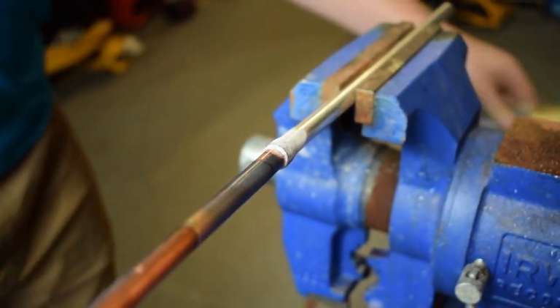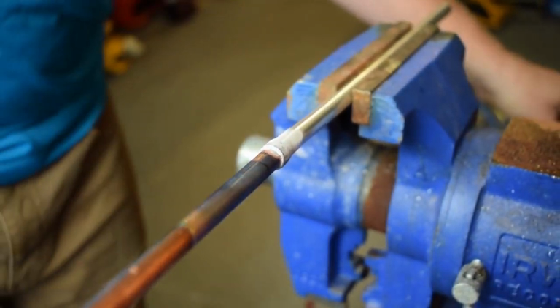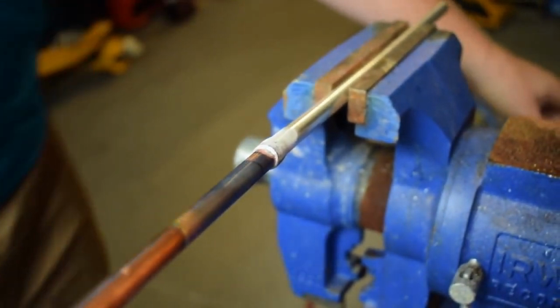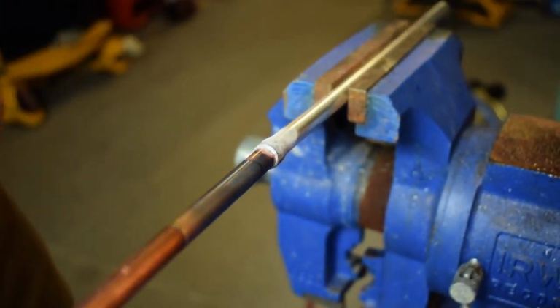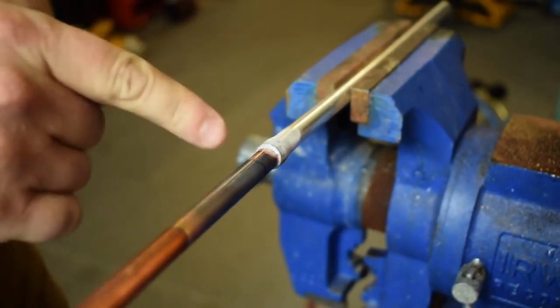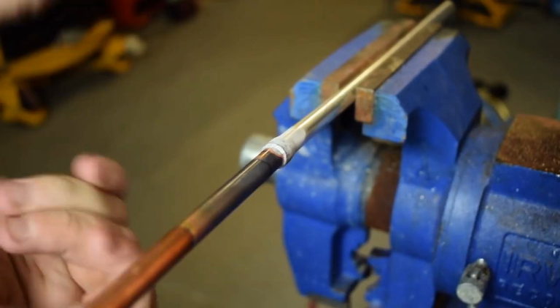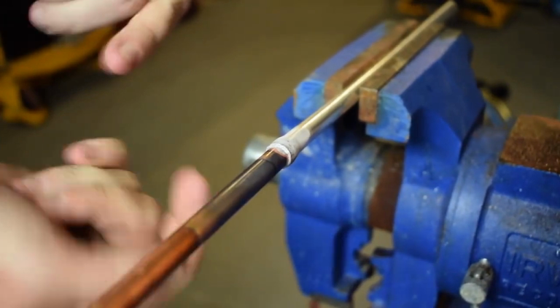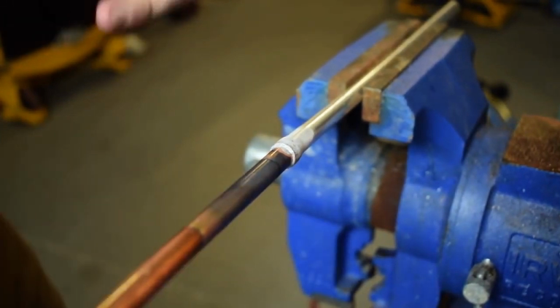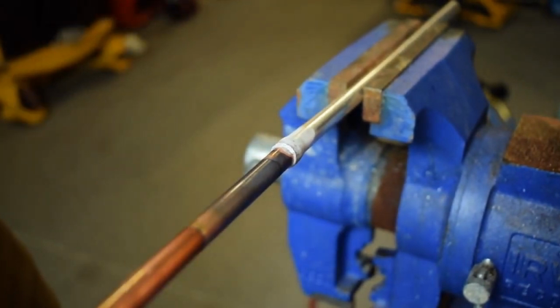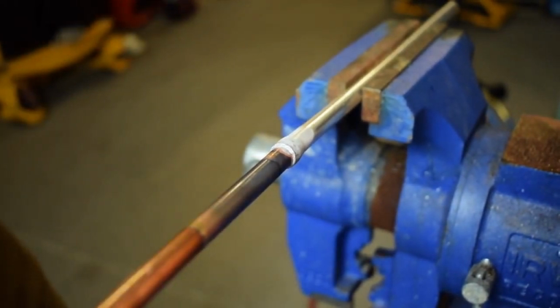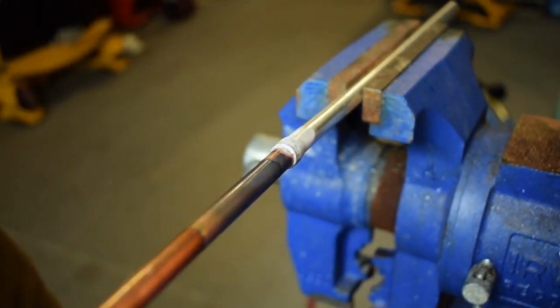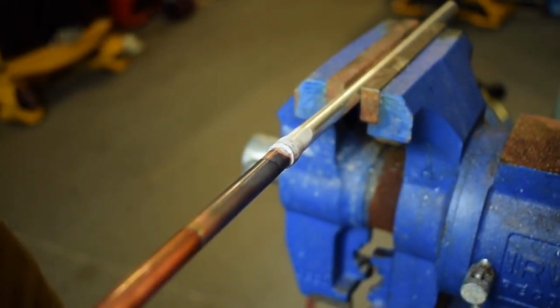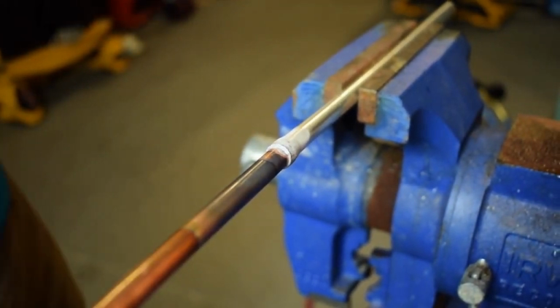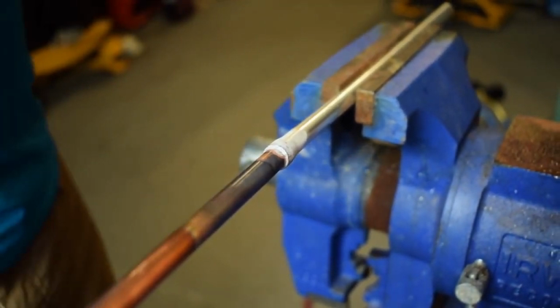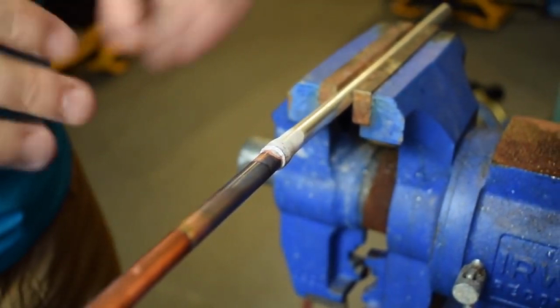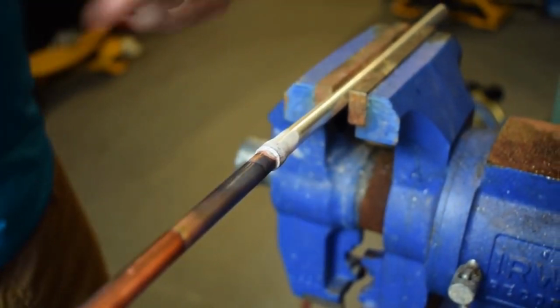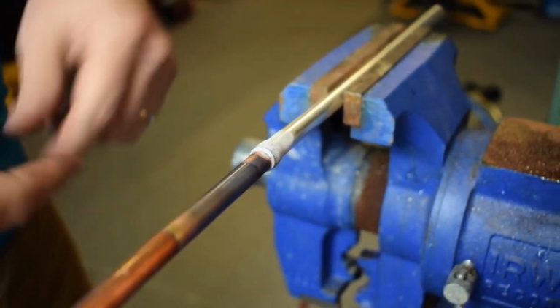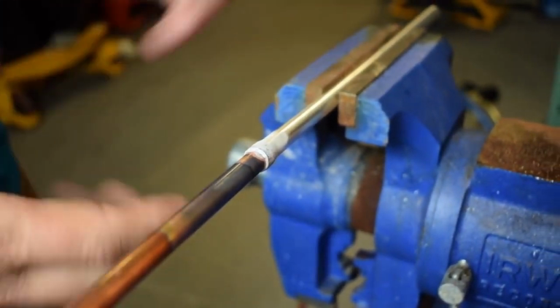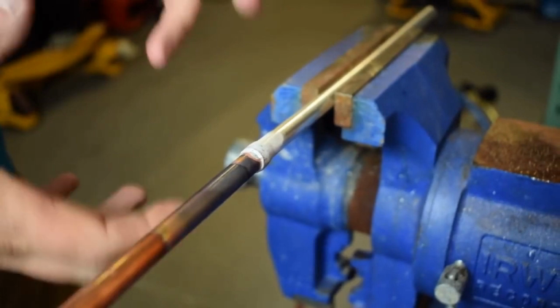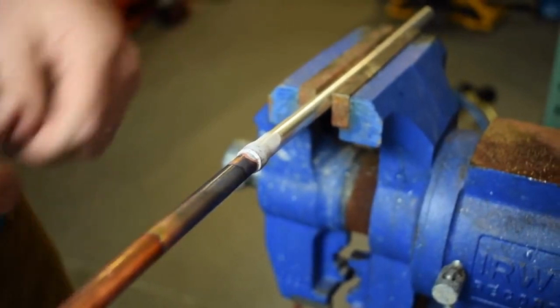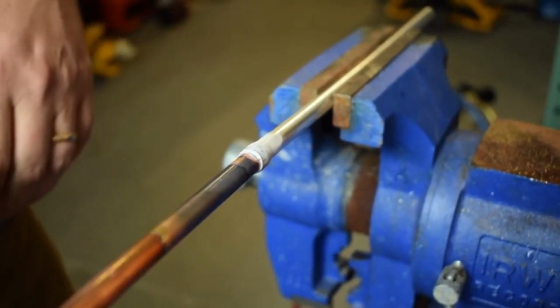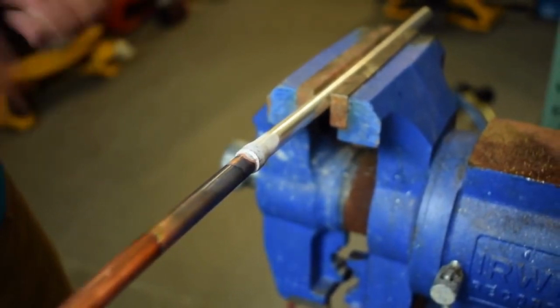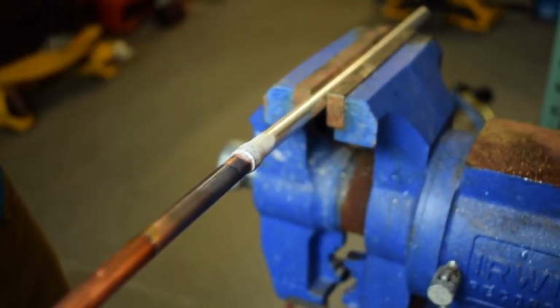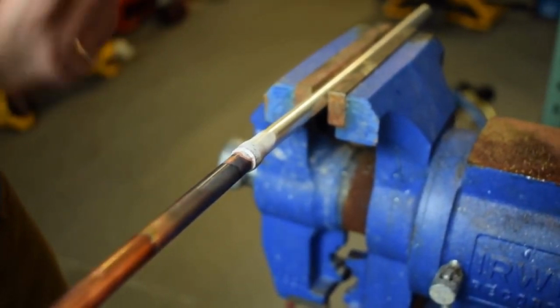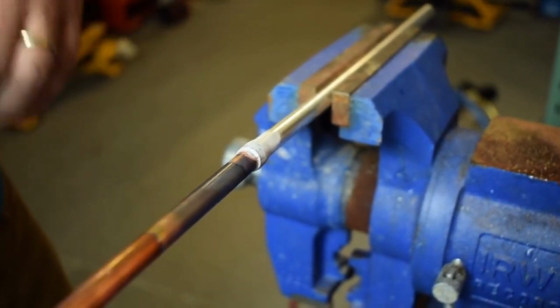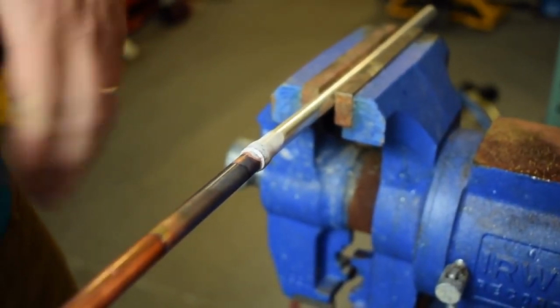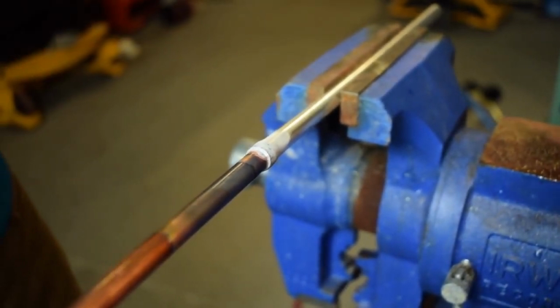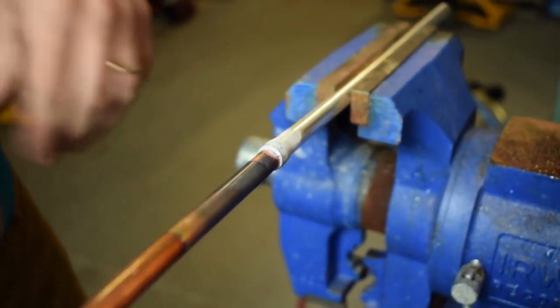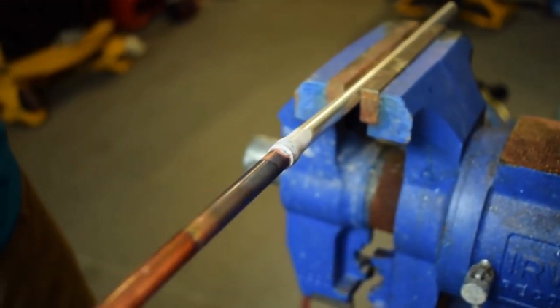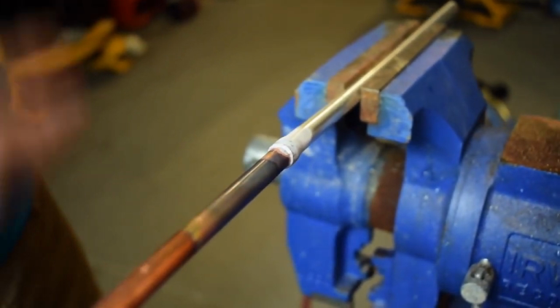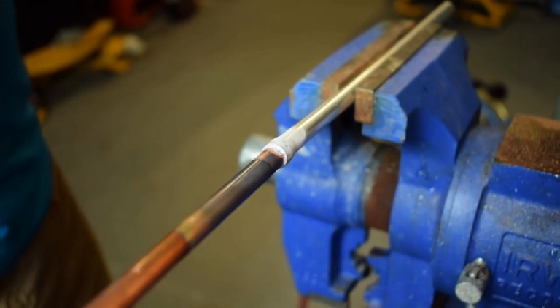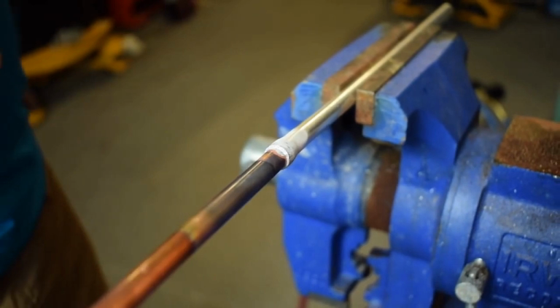The flux runs out first because the flux is on the downside and it just wraps right around. Now we're gonna let it cool a little bit because aluminum and copper have different expansion and contraction rates, so we want to let it cool naturally. Once that's done then we'll clean it up and I'll show you what we've got.